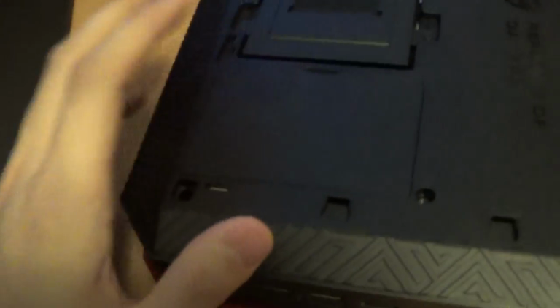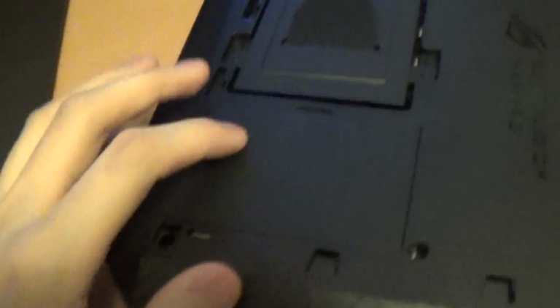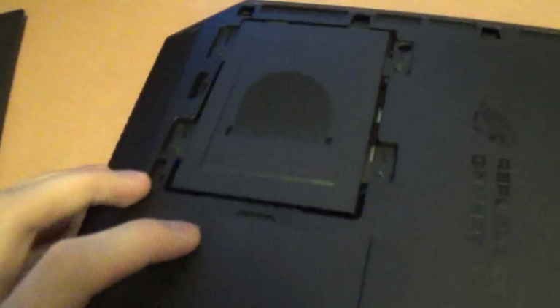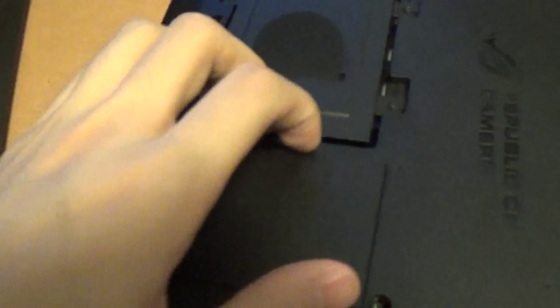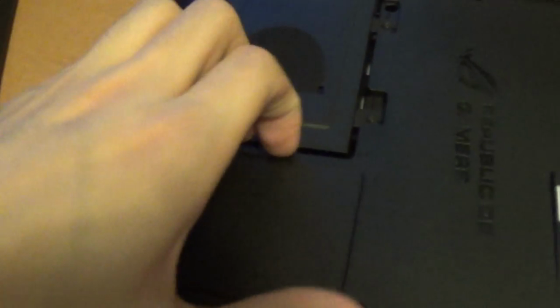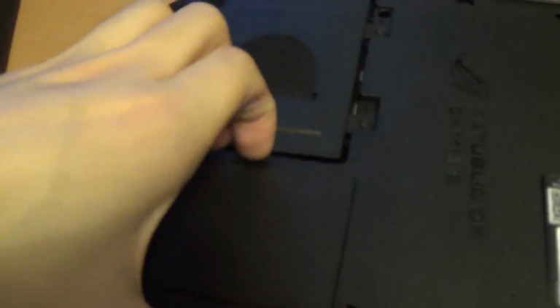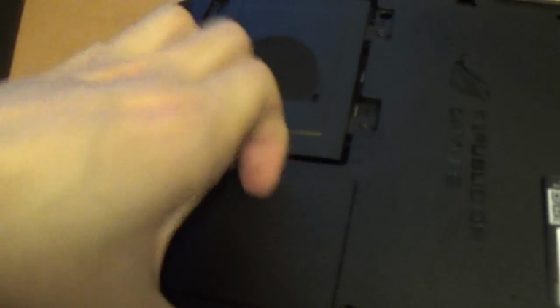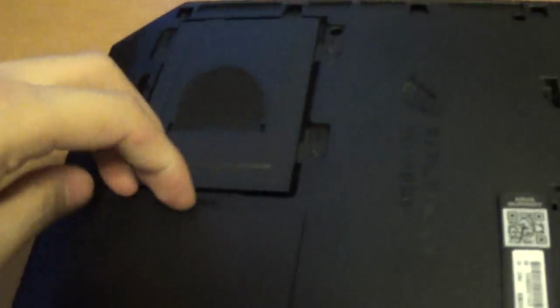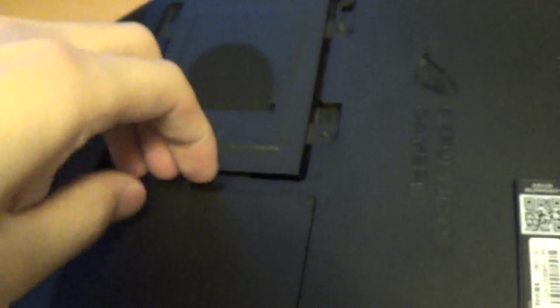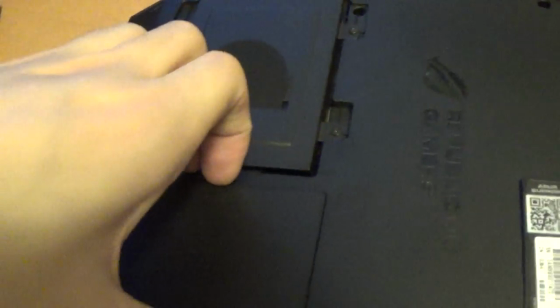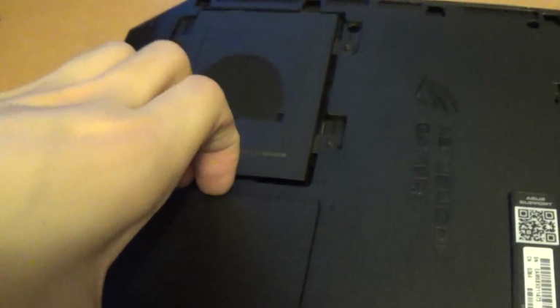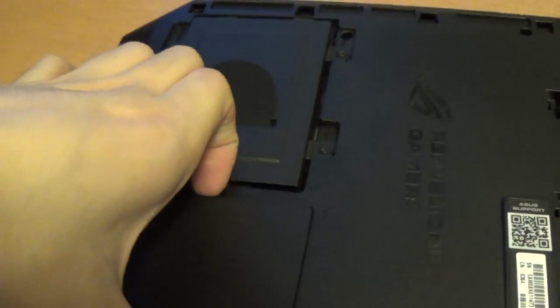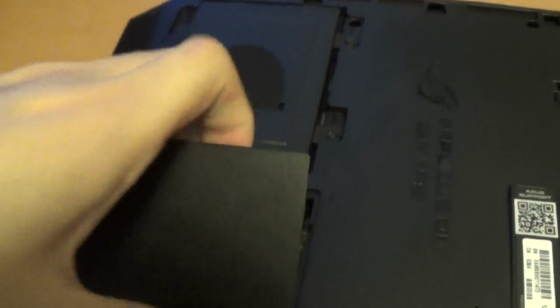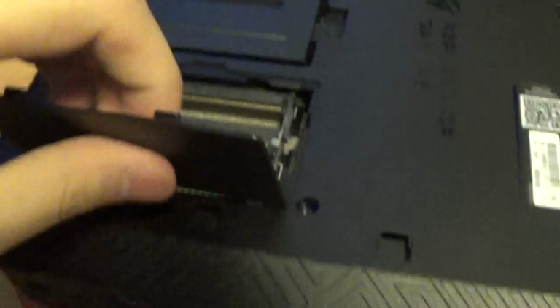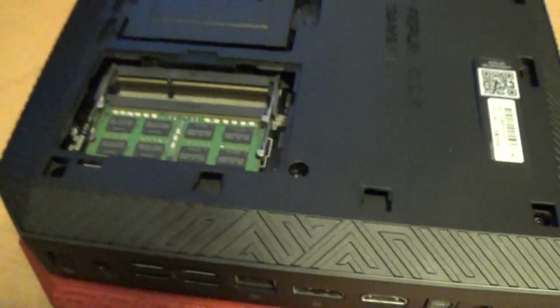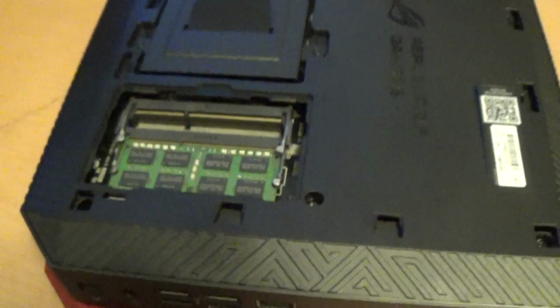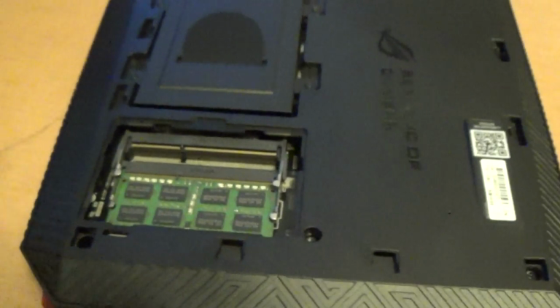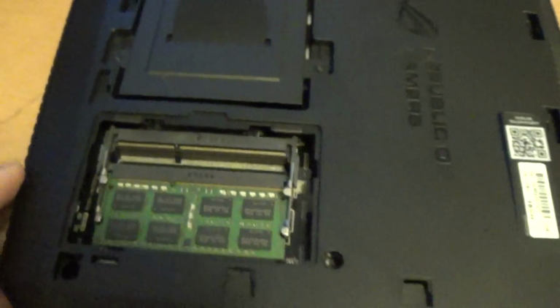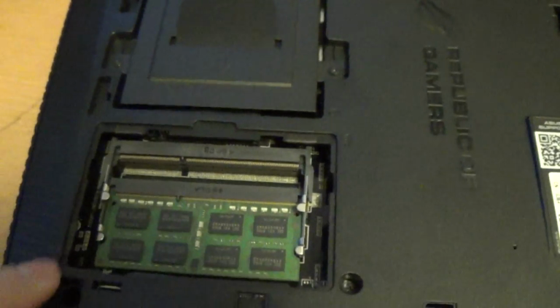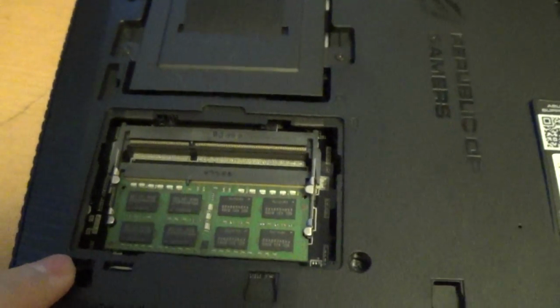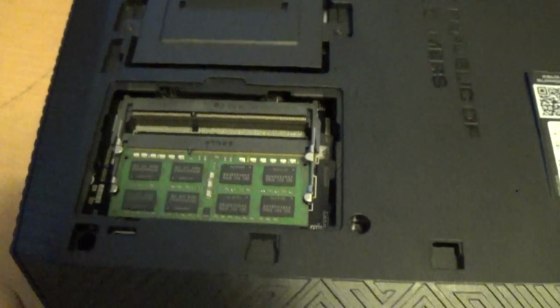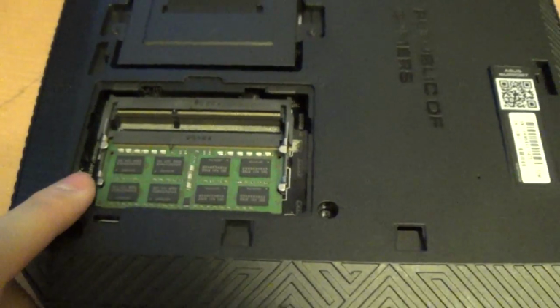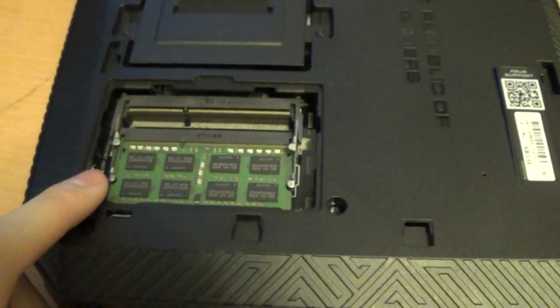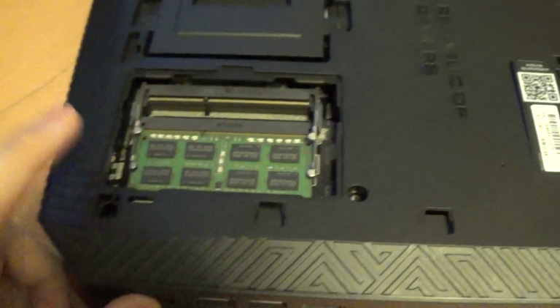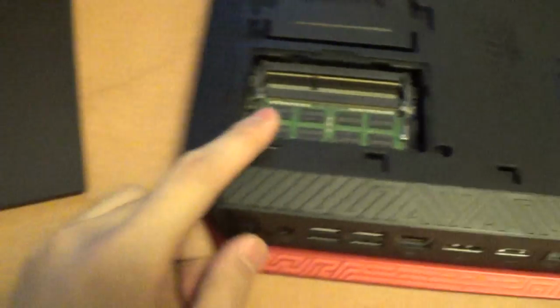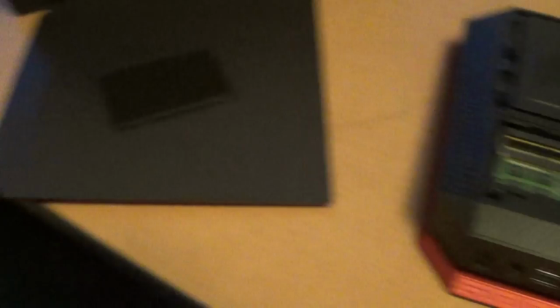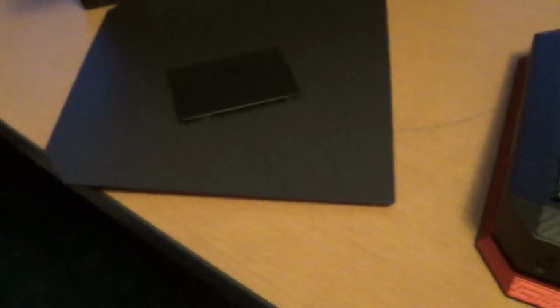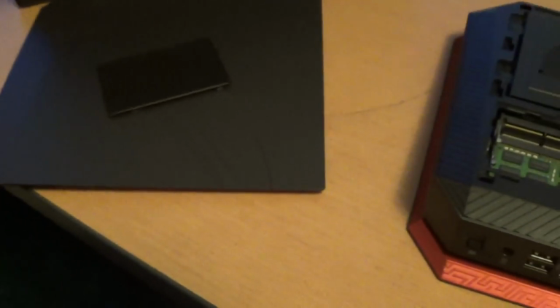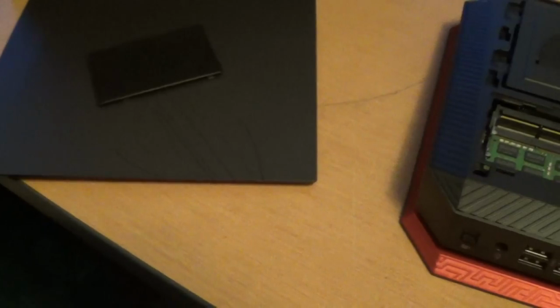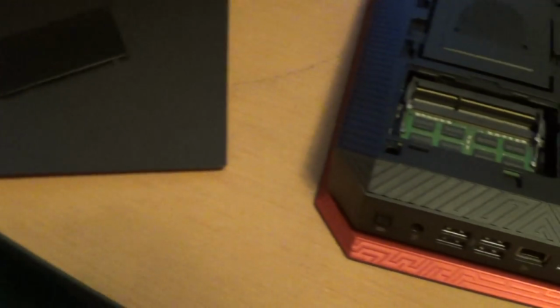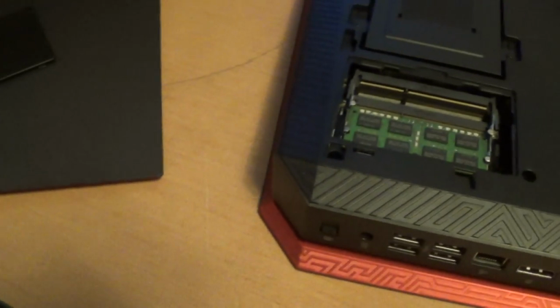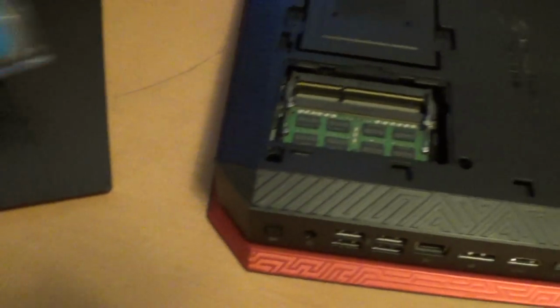And right here is where the RAM is. You just pop this off and that's where the 8GB RAM is. I got this replacement from Amazon.